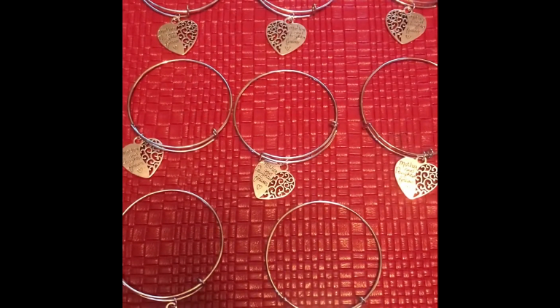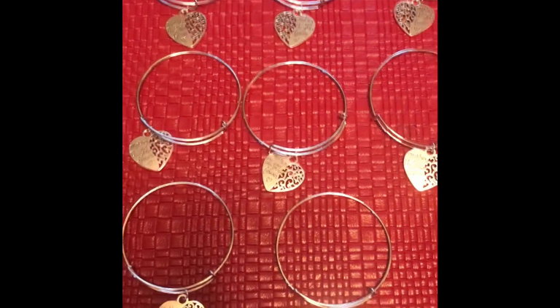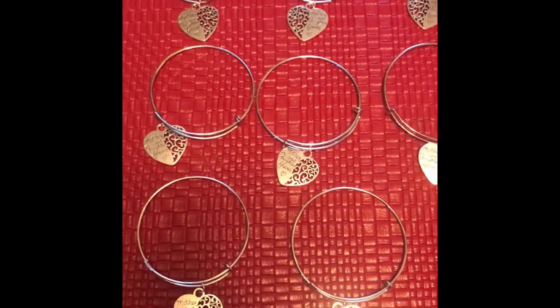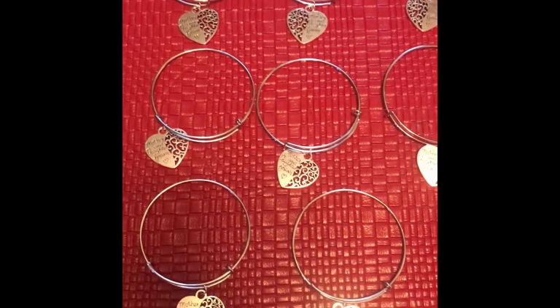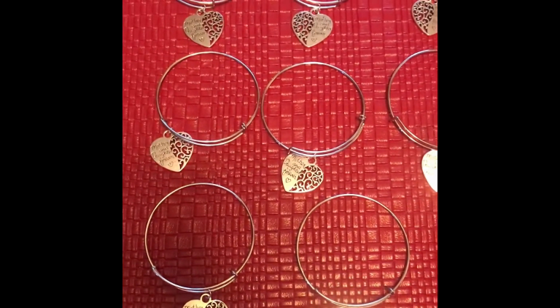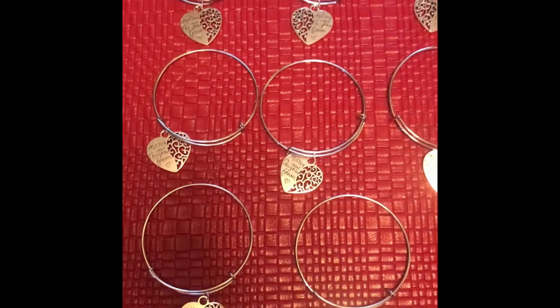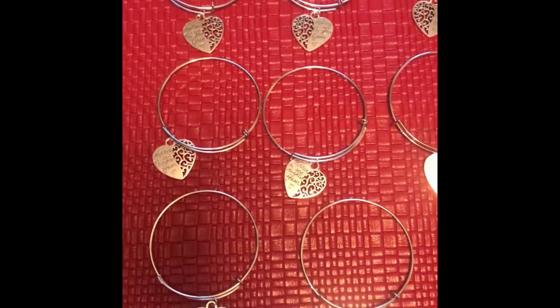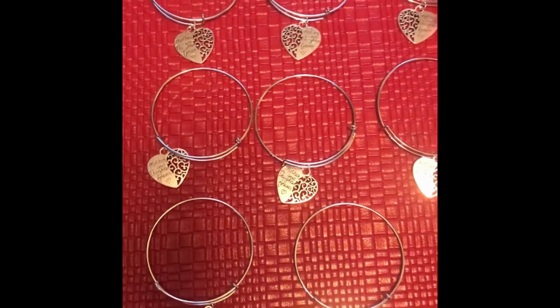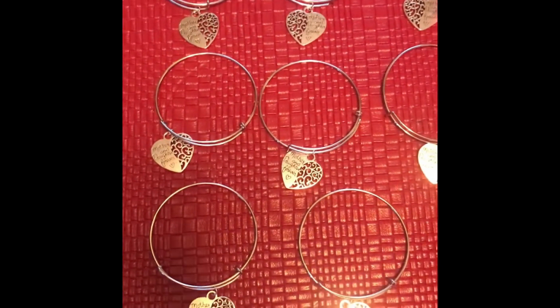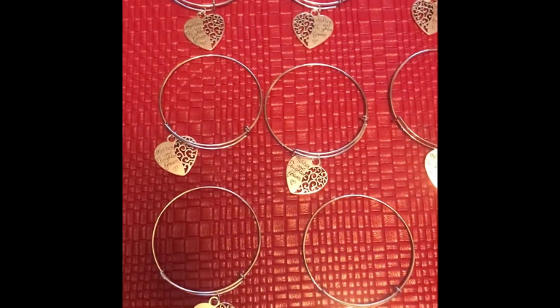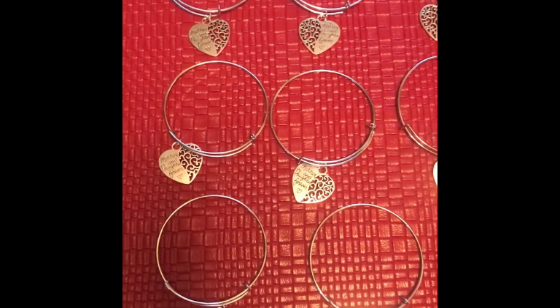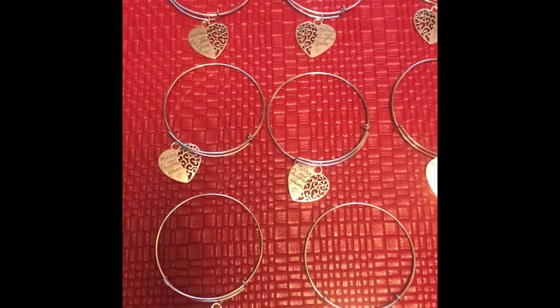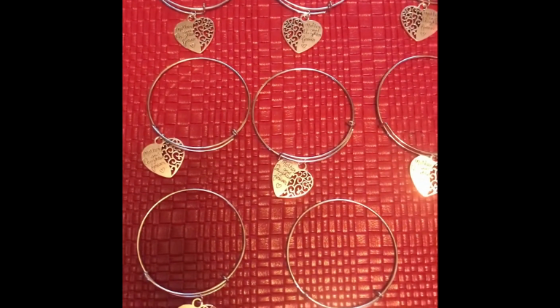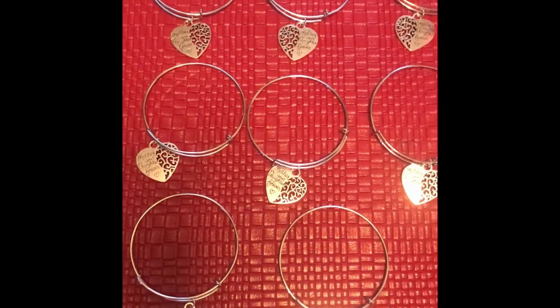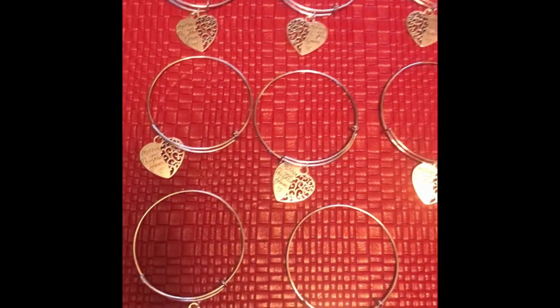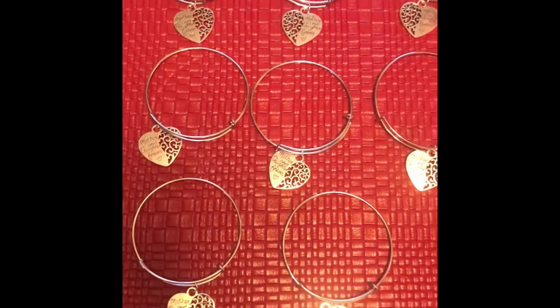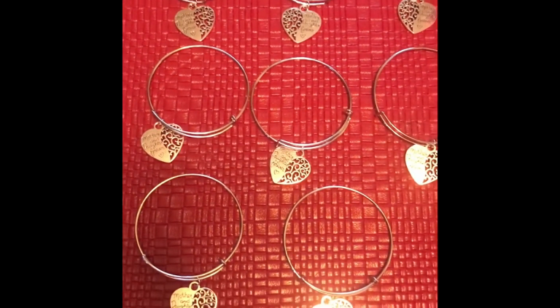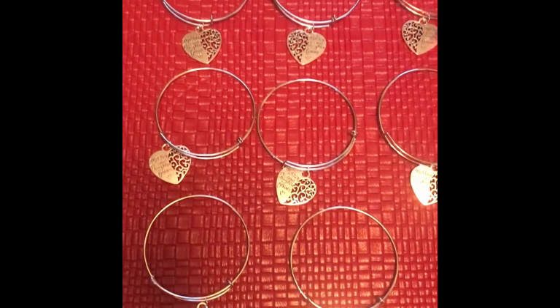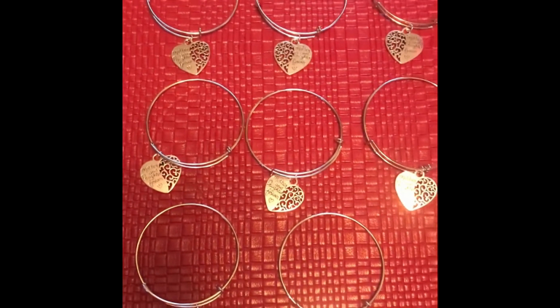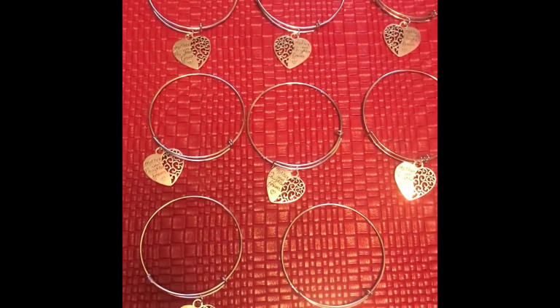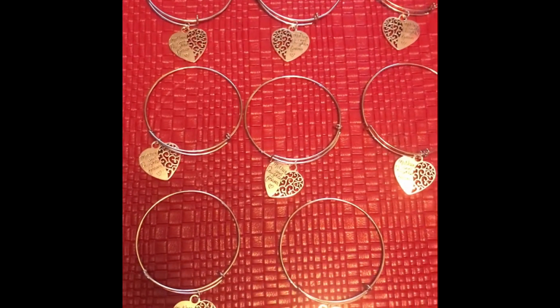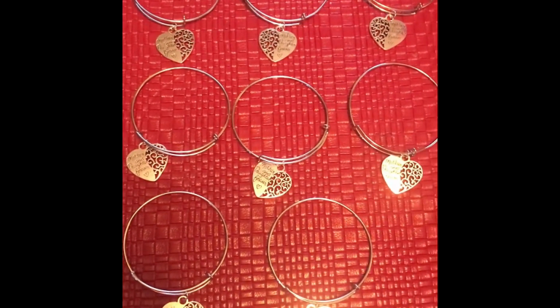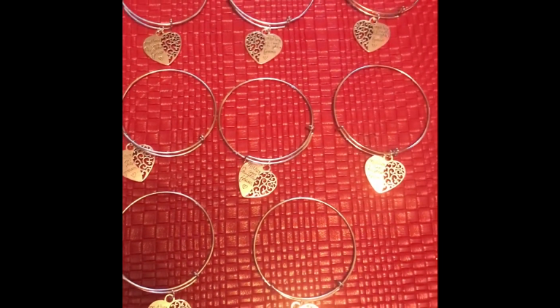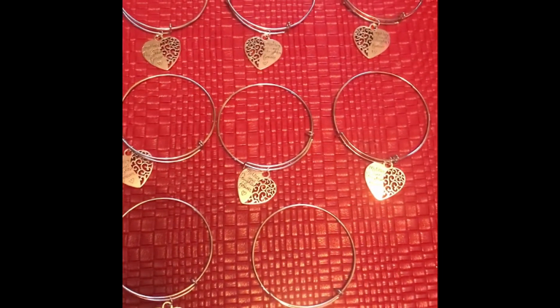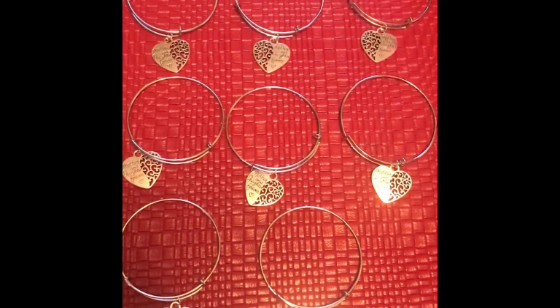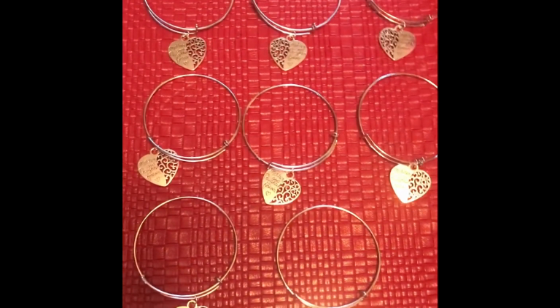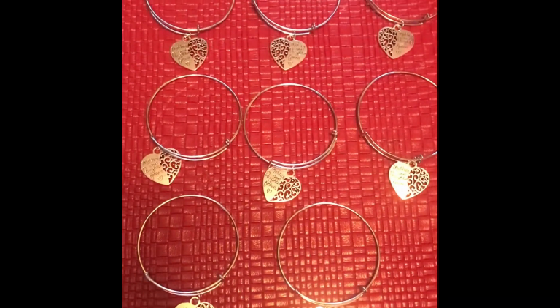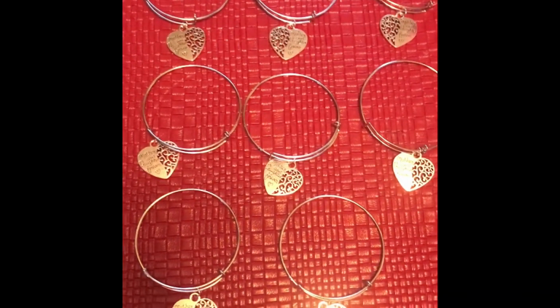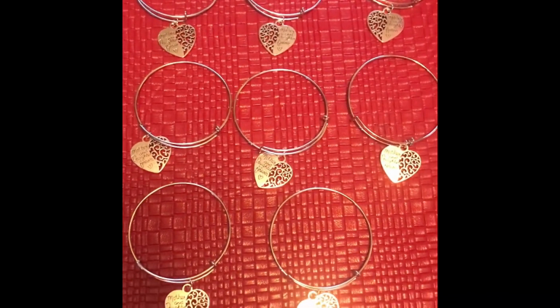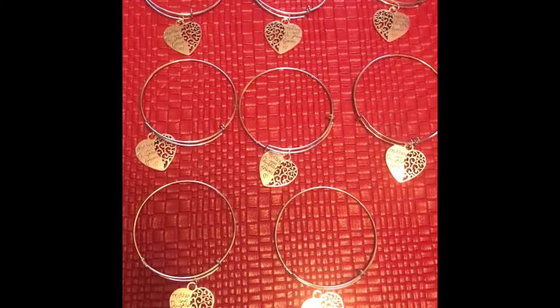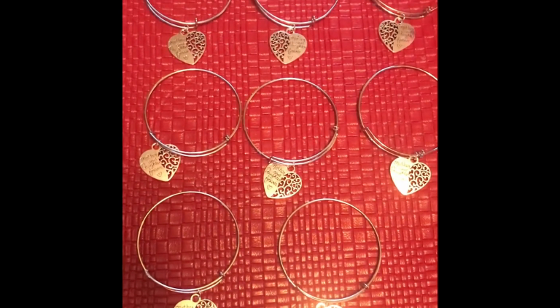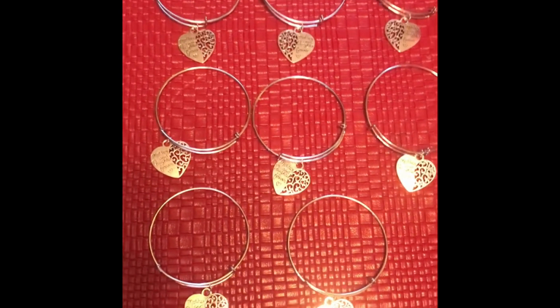Hi everyone, Marian from MC Beaders. On this Monday morning, hope everyone has a wonderful day. I just wanted to do a quick video of what I did yesterday.